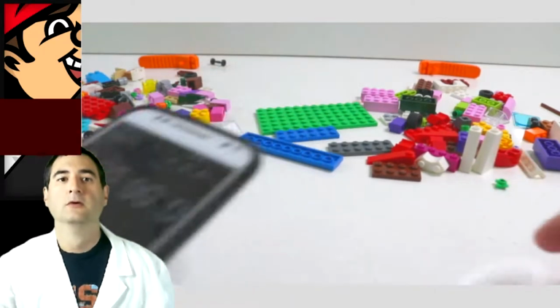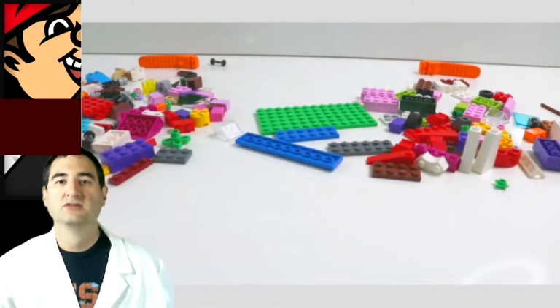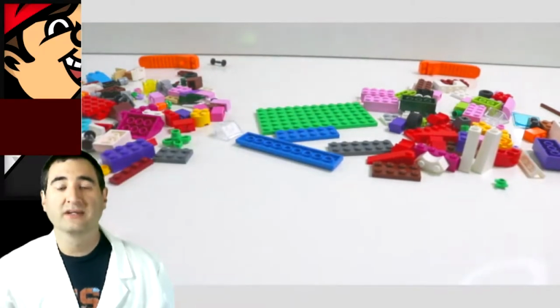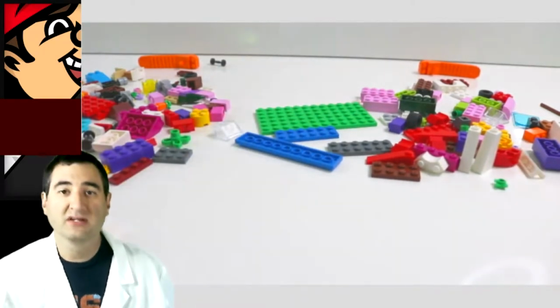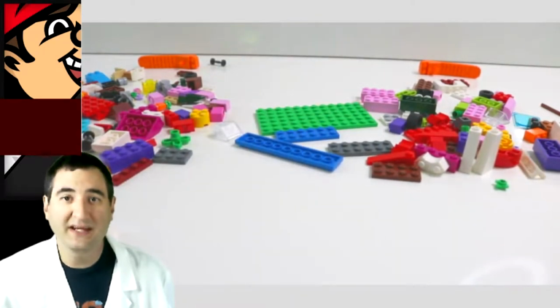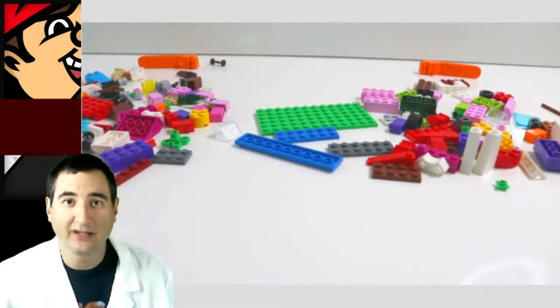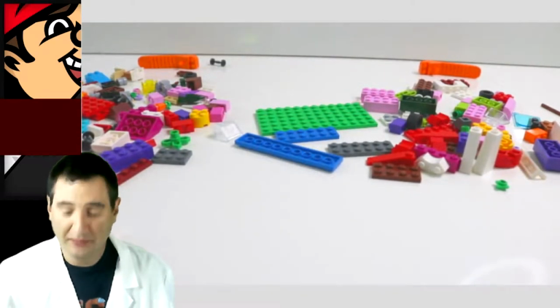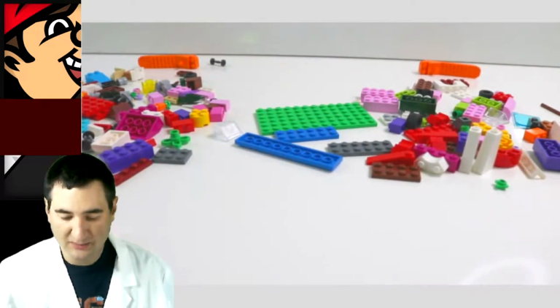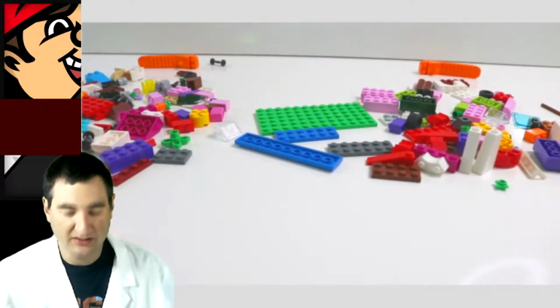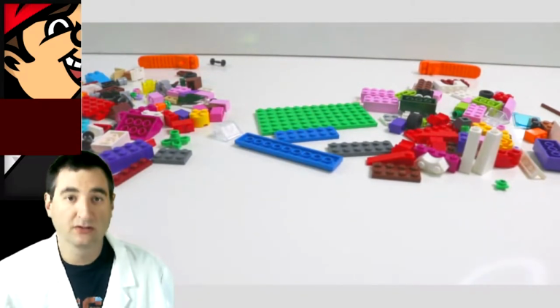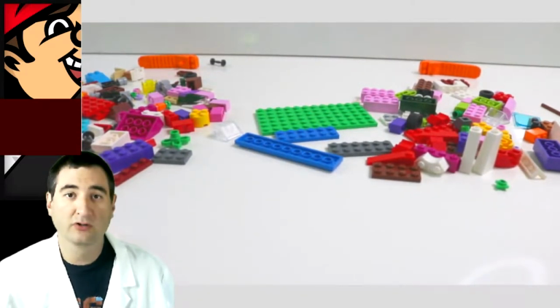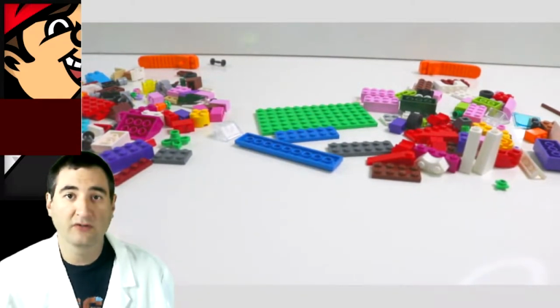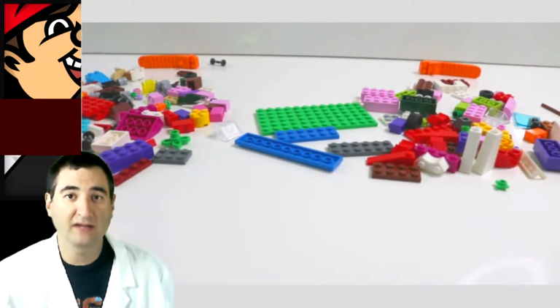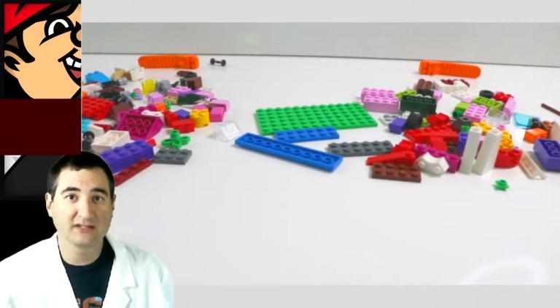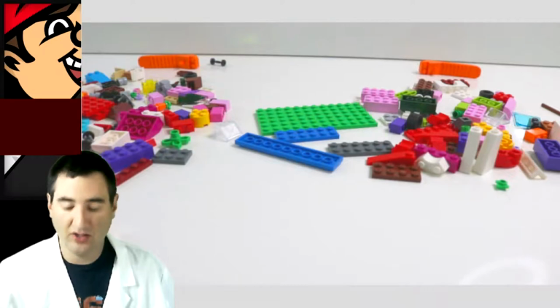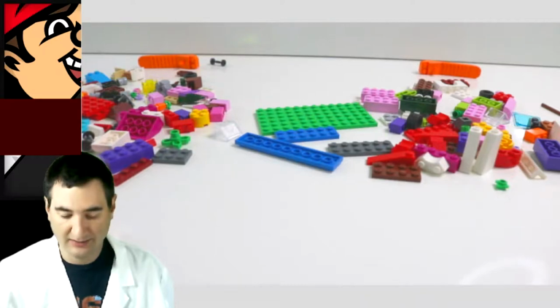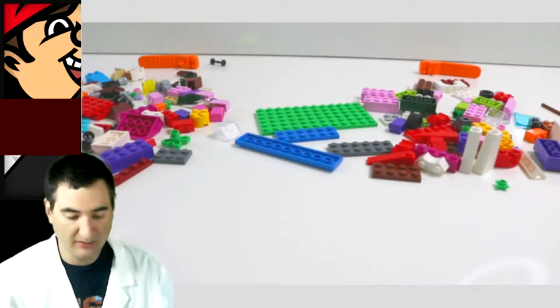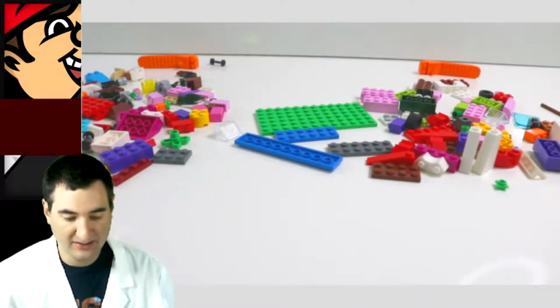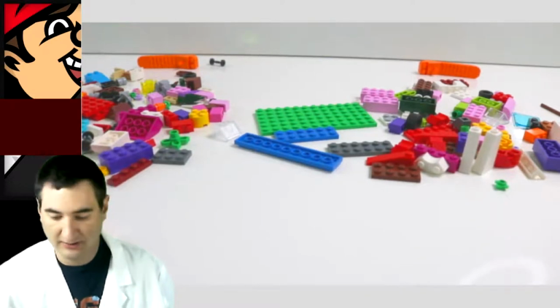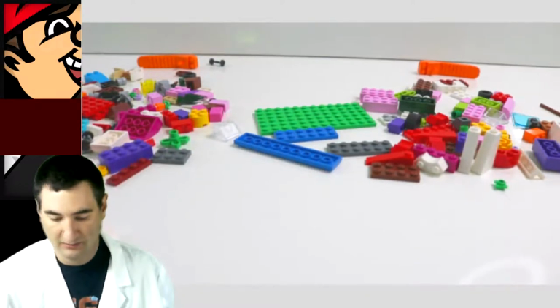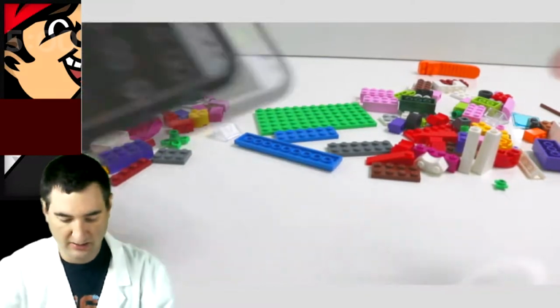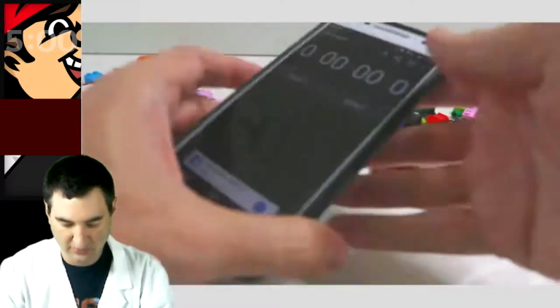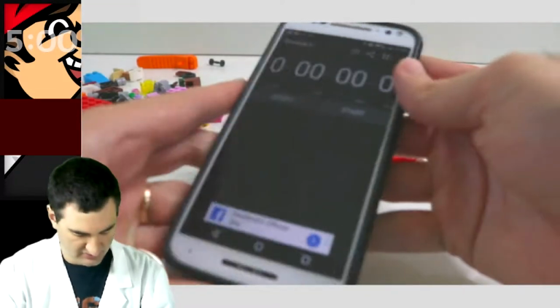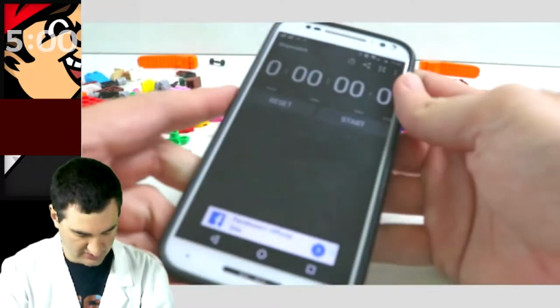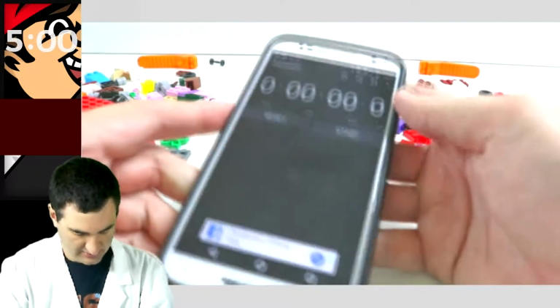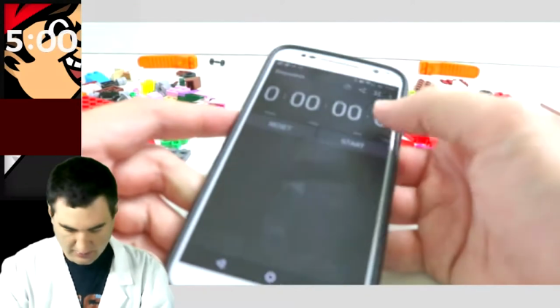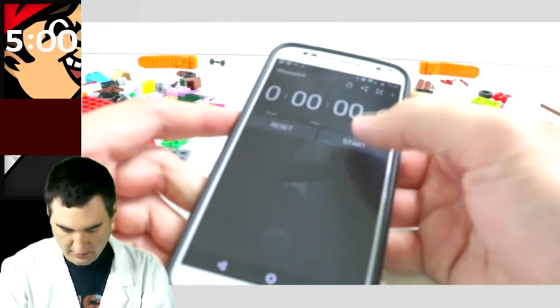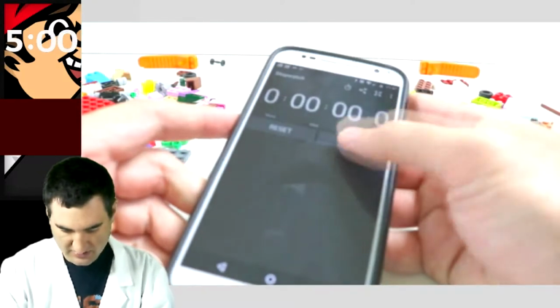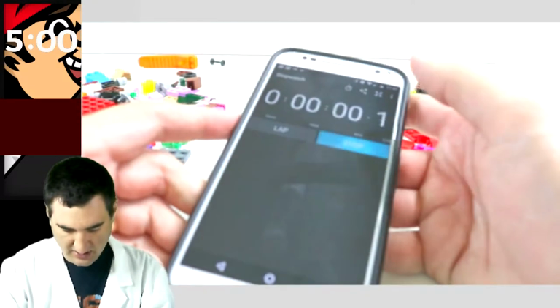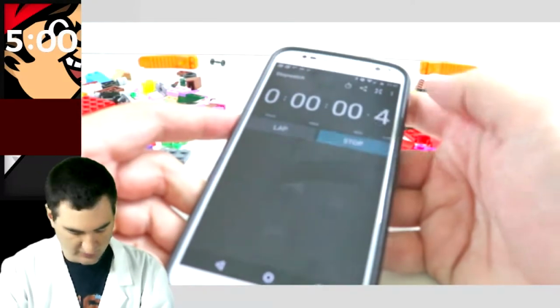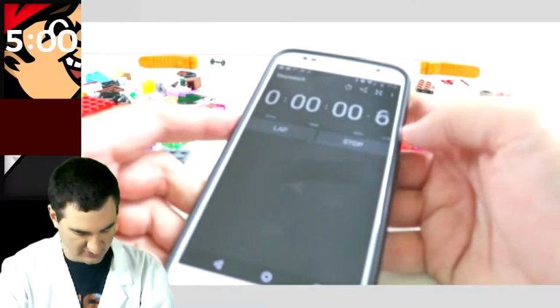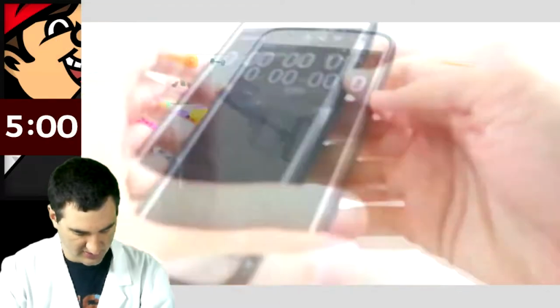We get to build a spaceship — a Benny spaceship! We're going to put five minutes on the clock and get right to it. Here's the timer. We're going to start the timer now.